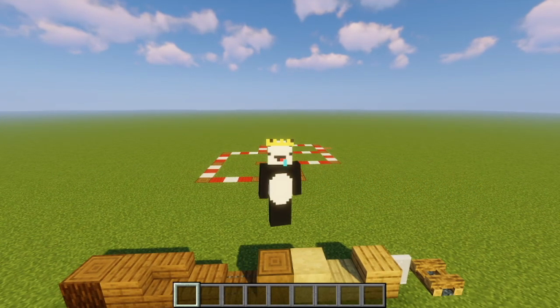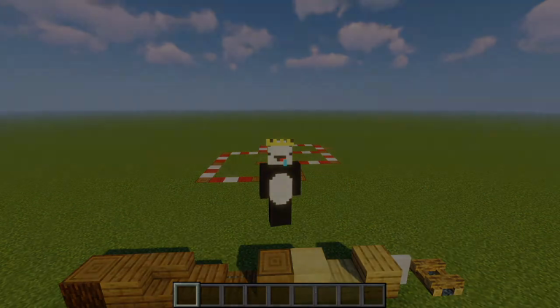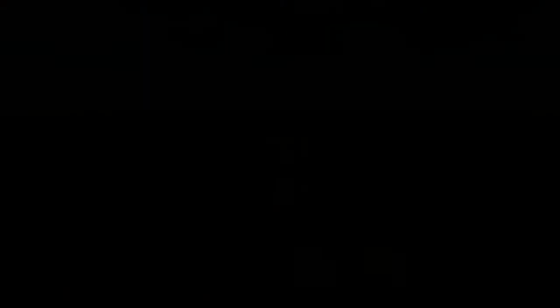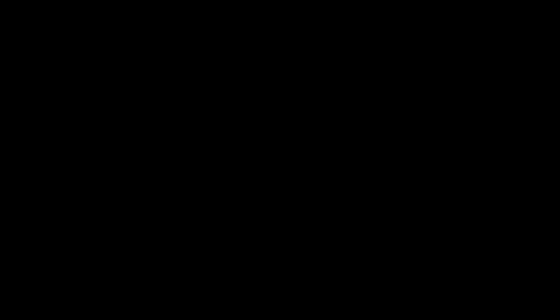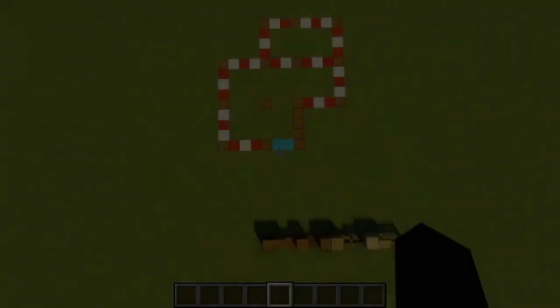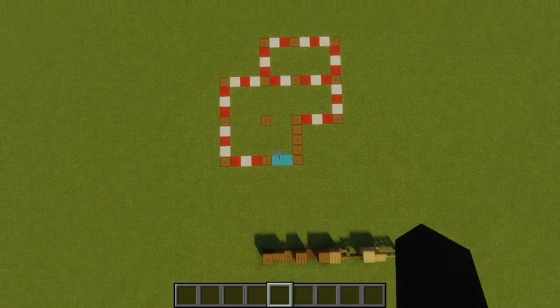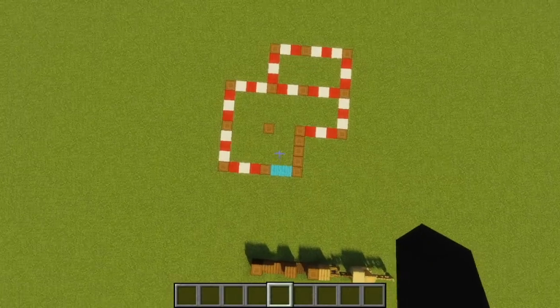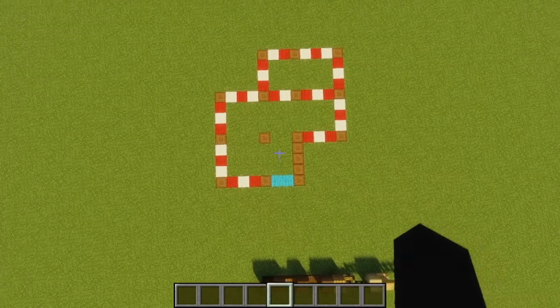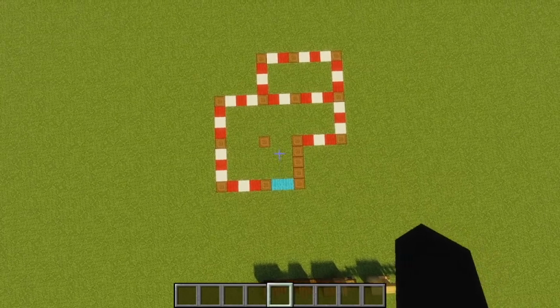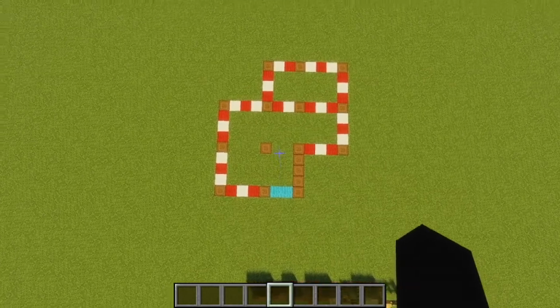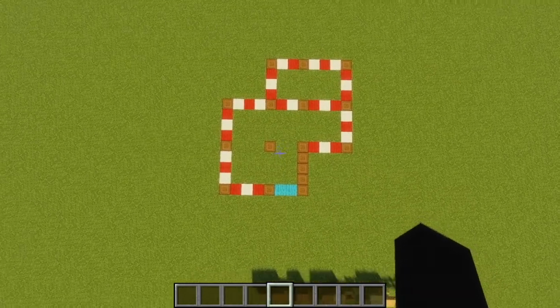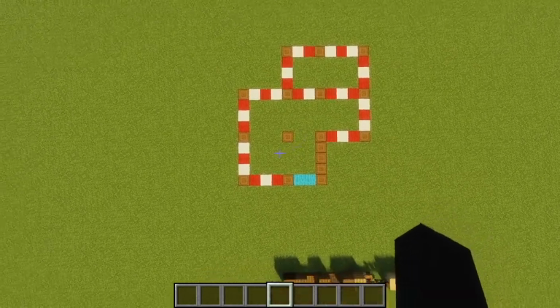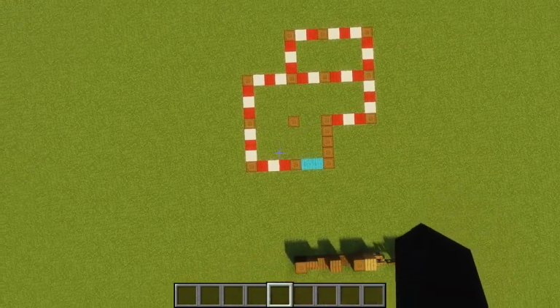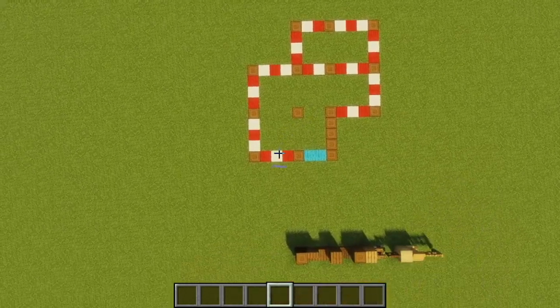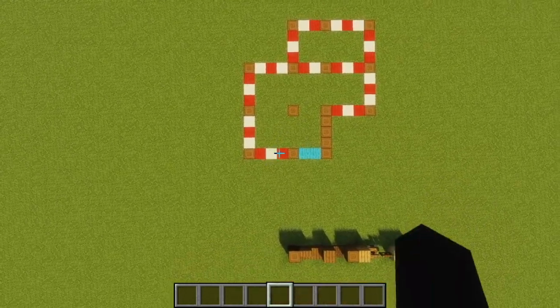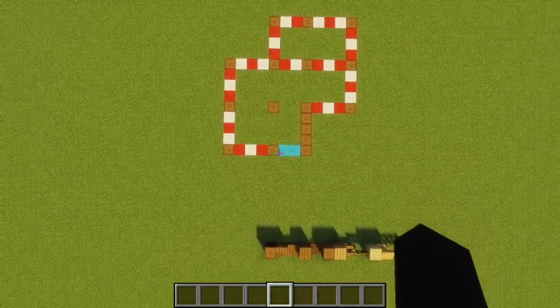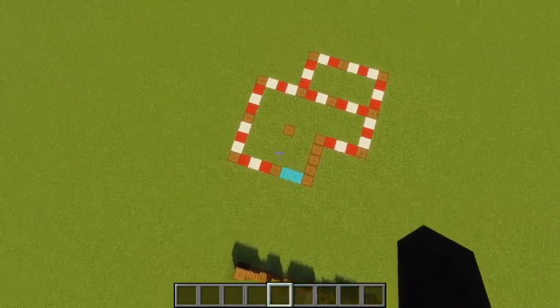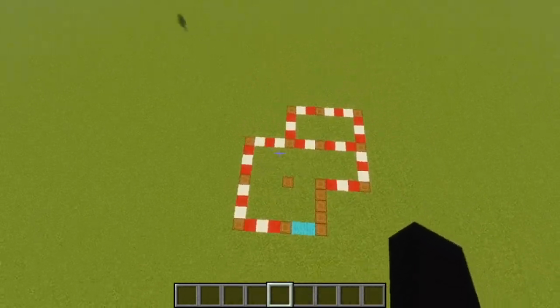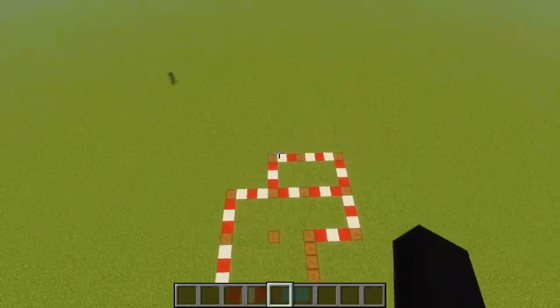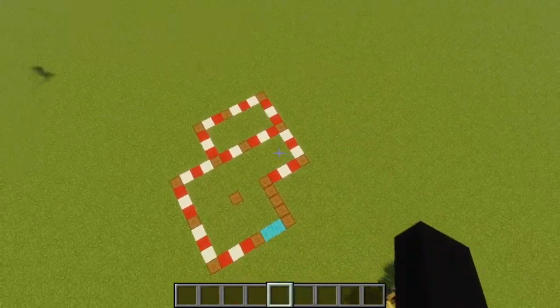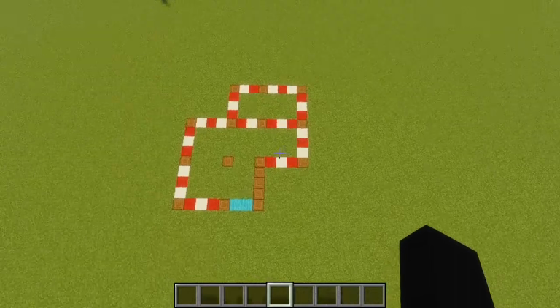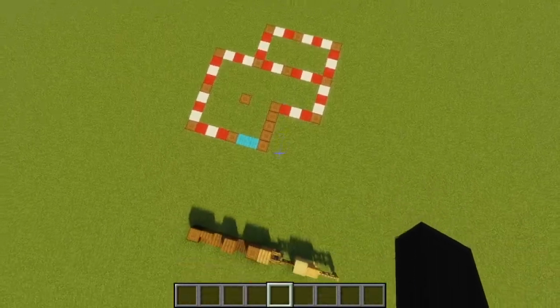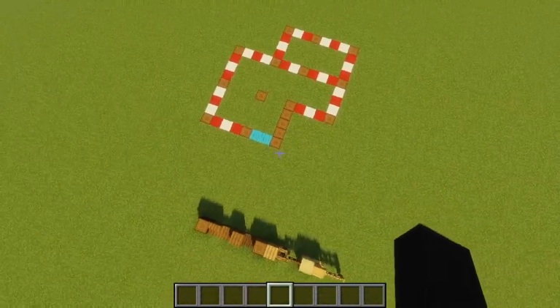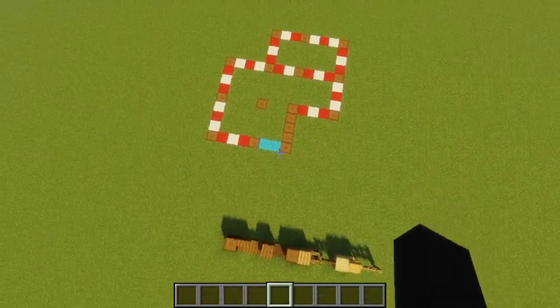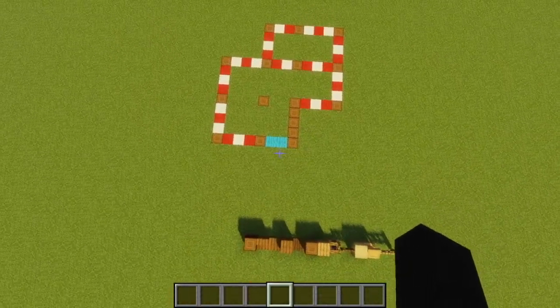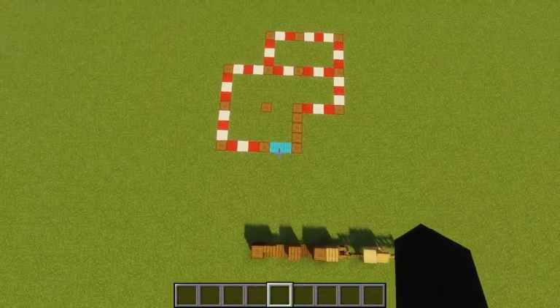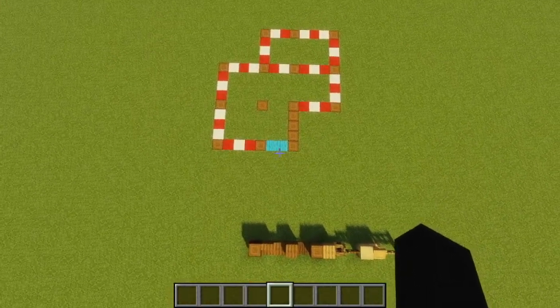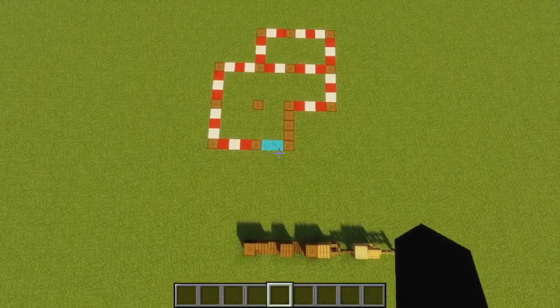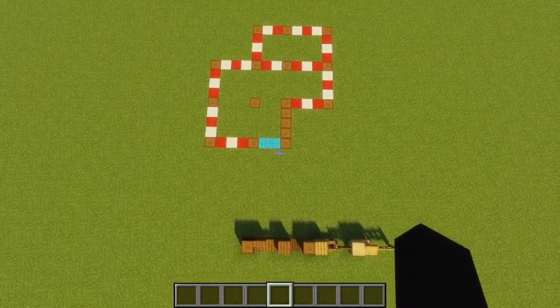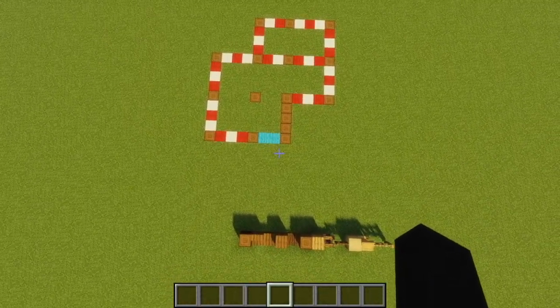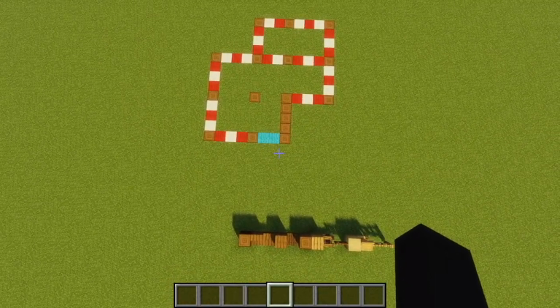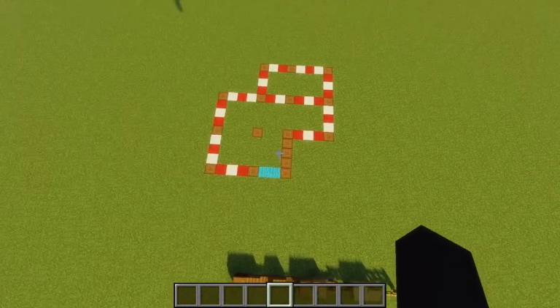Let's get into the tutorial. Here is the general layout of the build. We have some red and white wool outlining the entire perimeter and we have some light blue wool marking where the stairs are going to be.